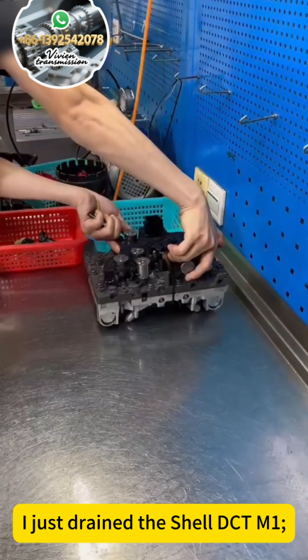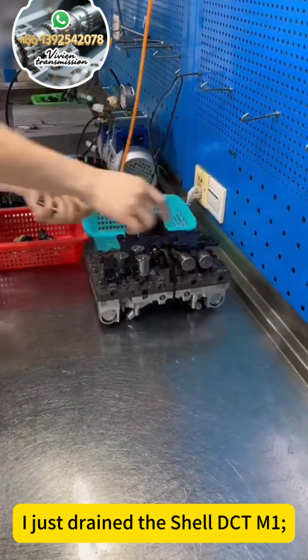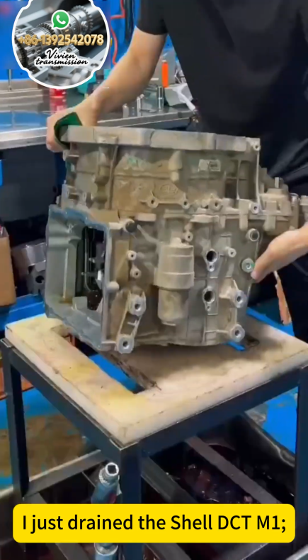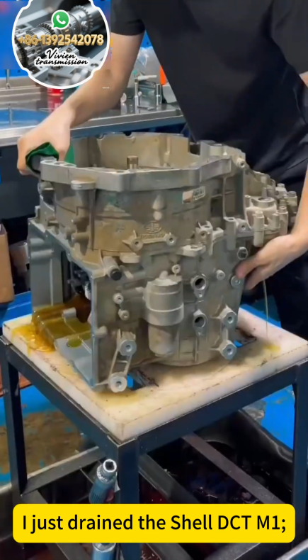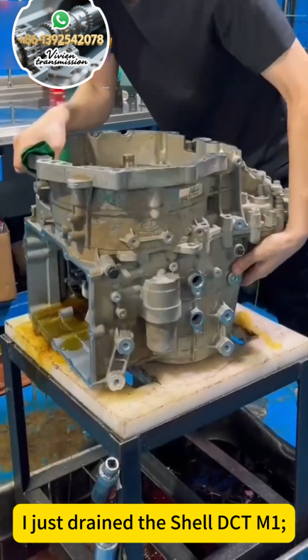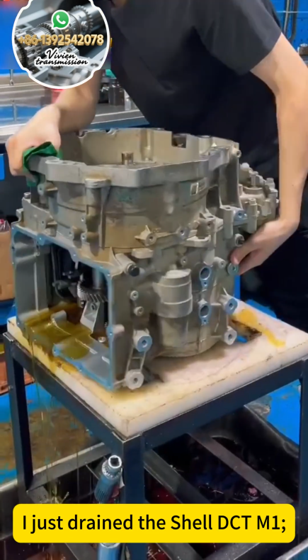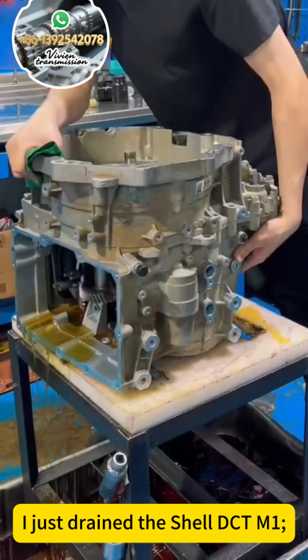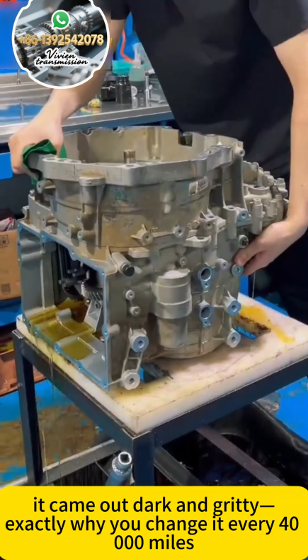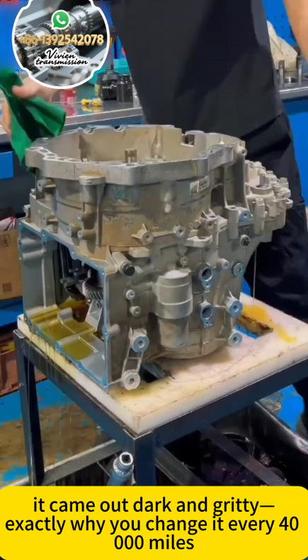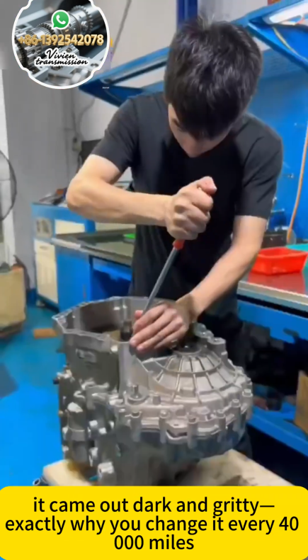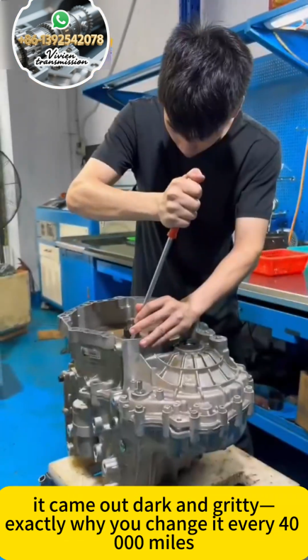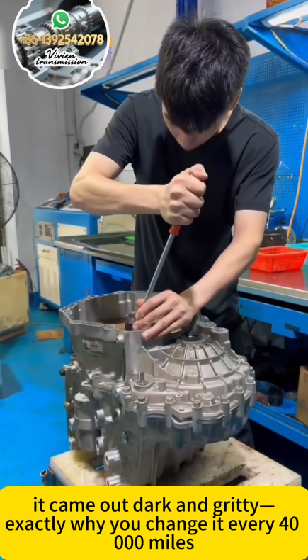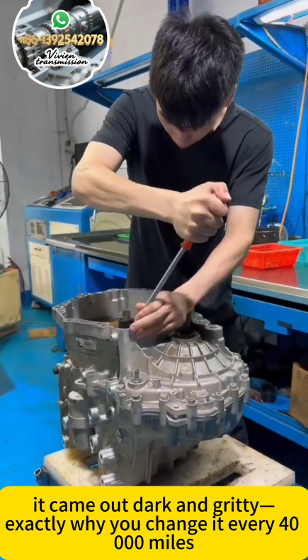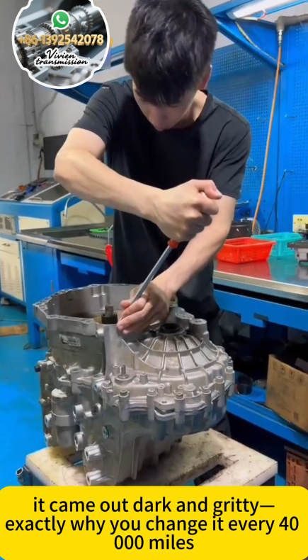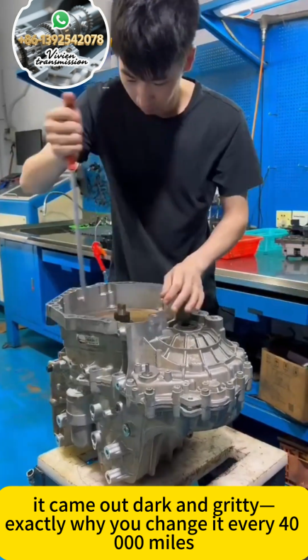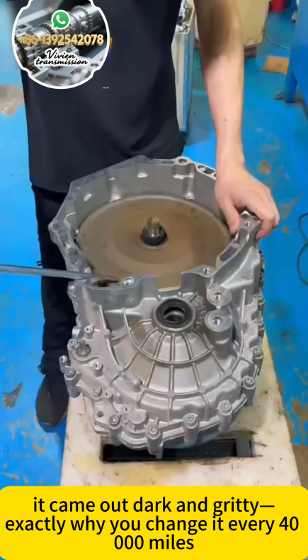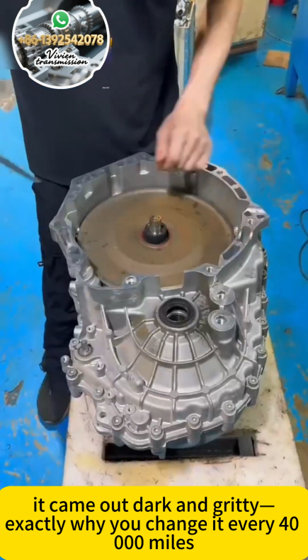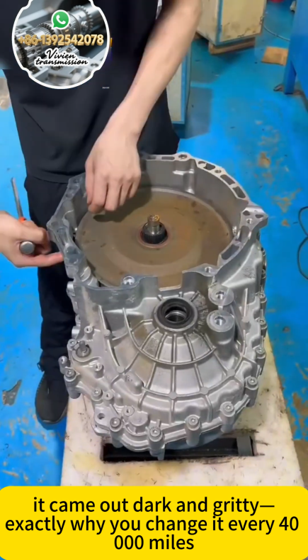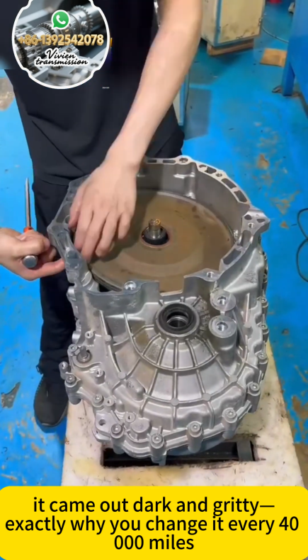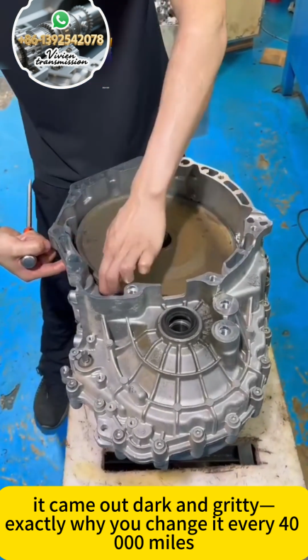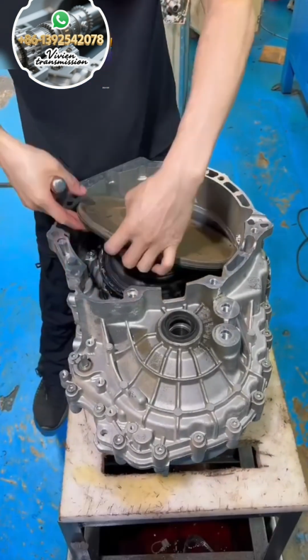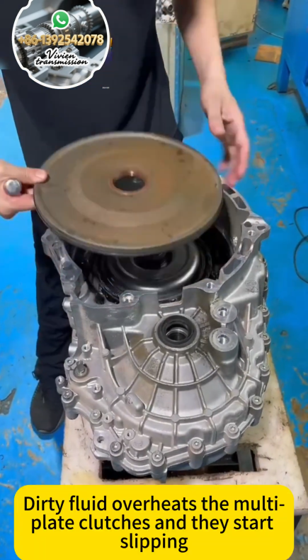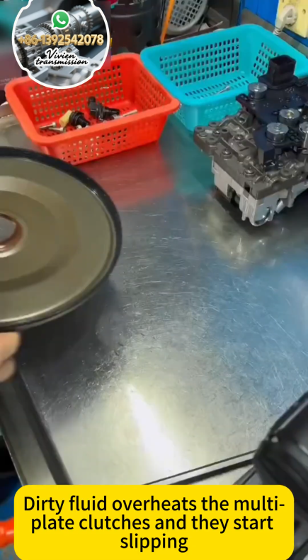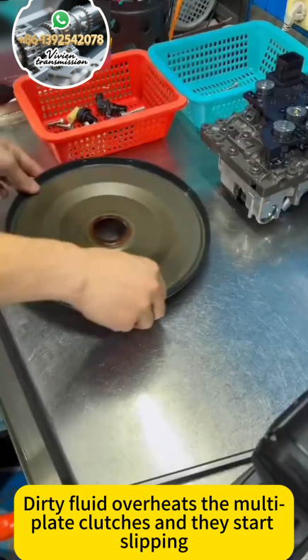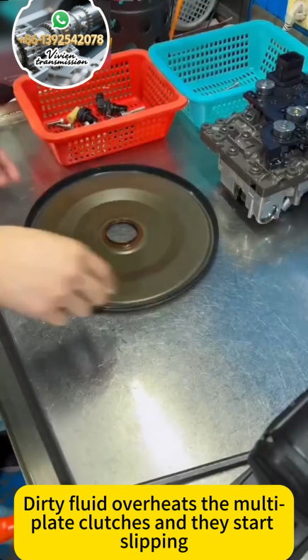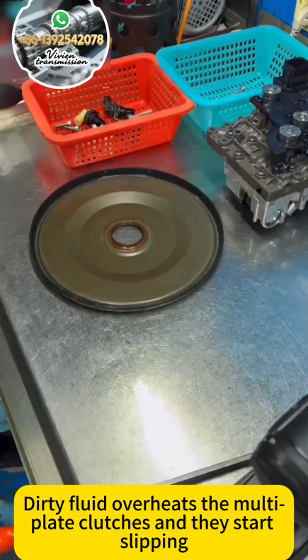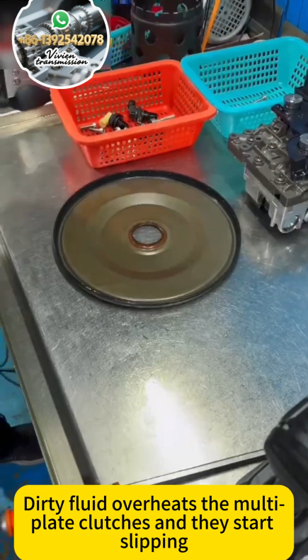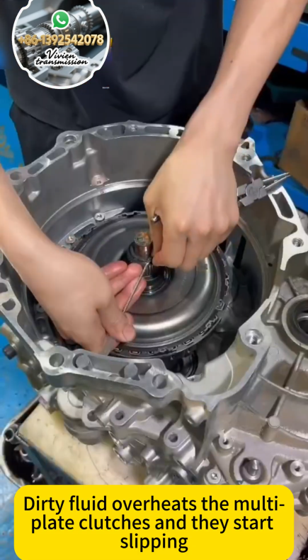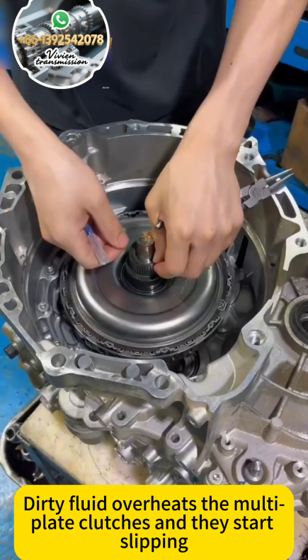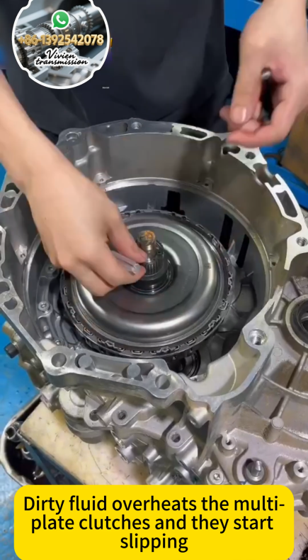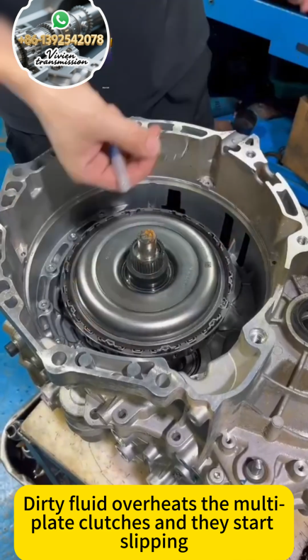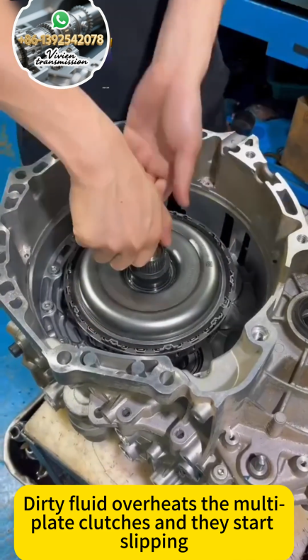I just drained the Shelf CTM1 fluid — it came out dark and gritty, exactly why you change it every 40,000 miles. Dirty fluid overheats the multi-plate clutches and they start slipping.